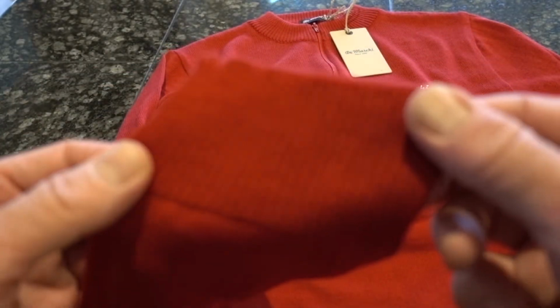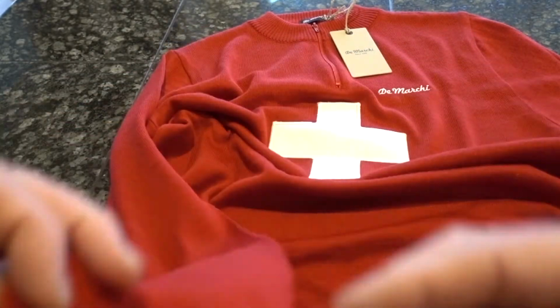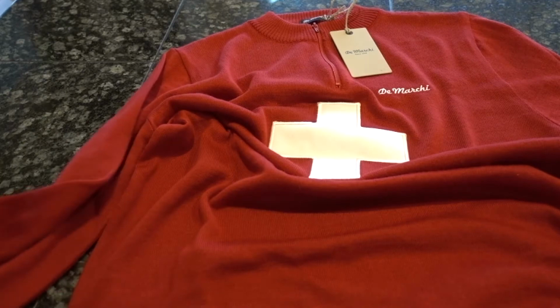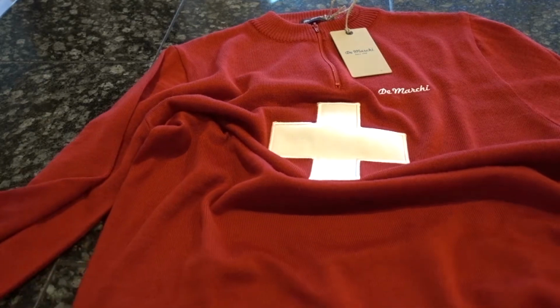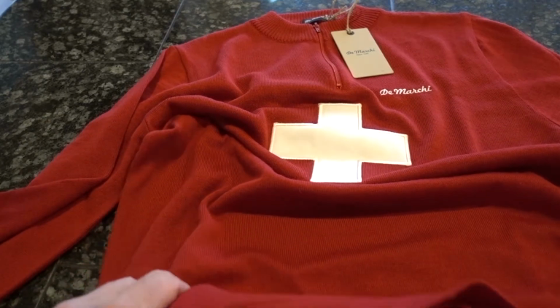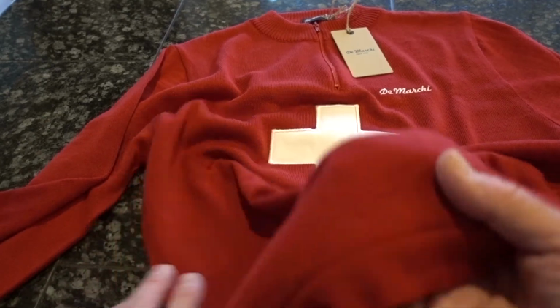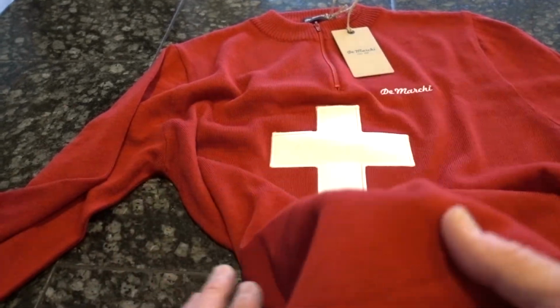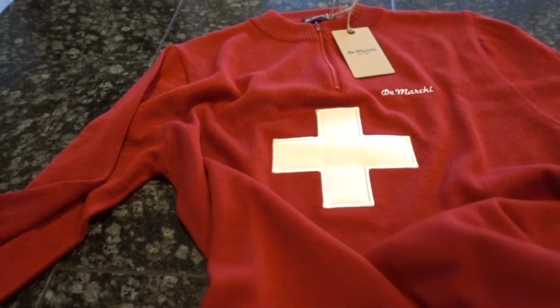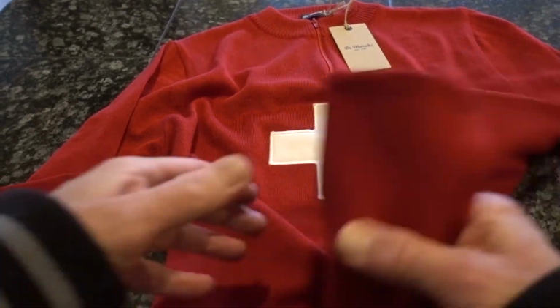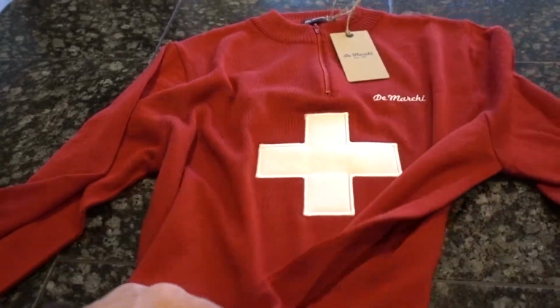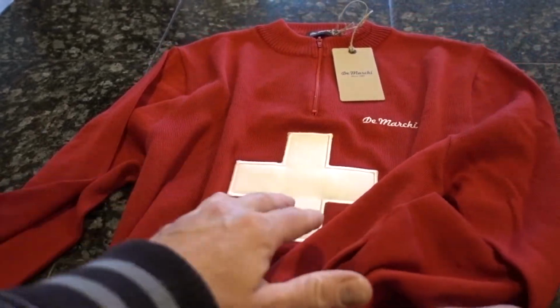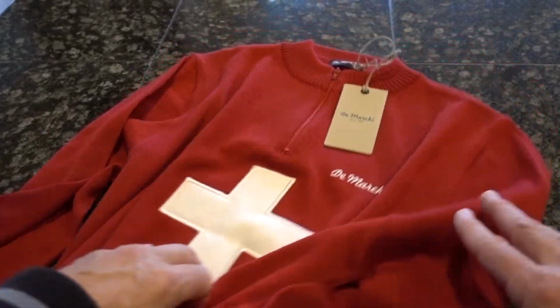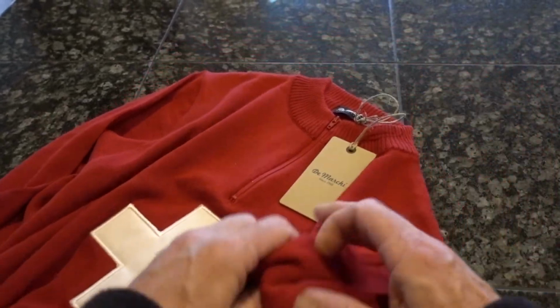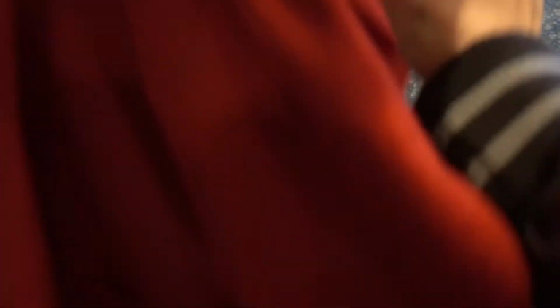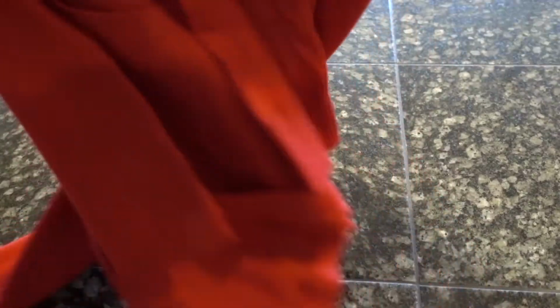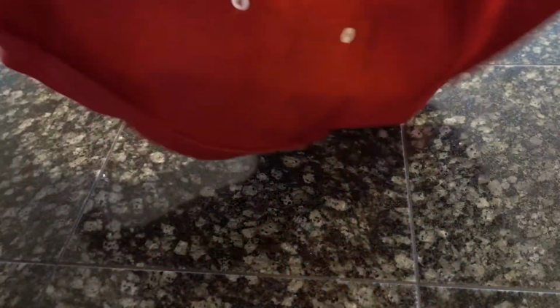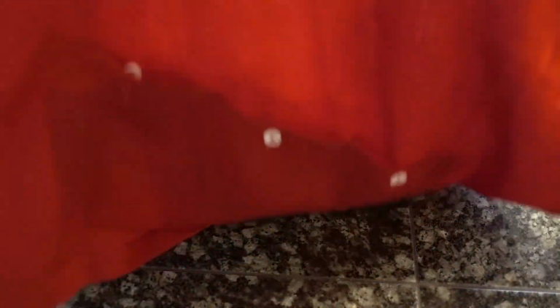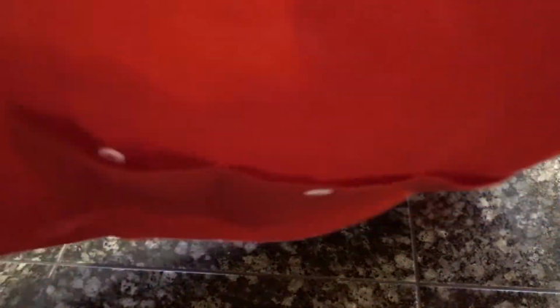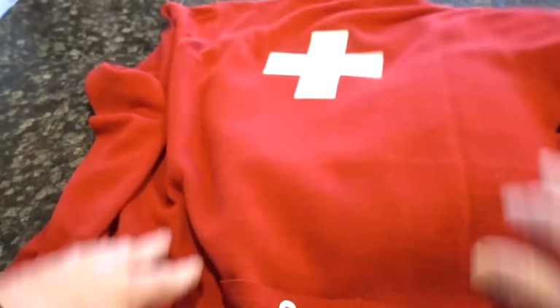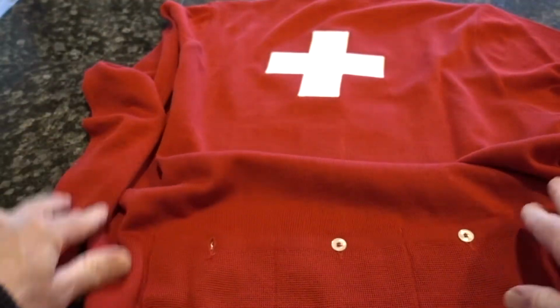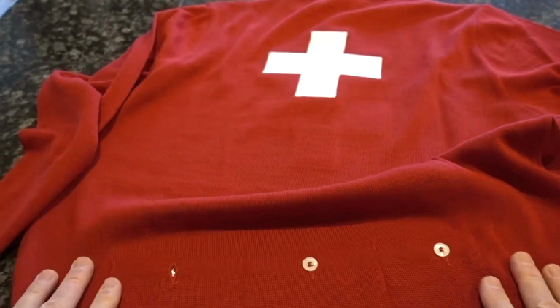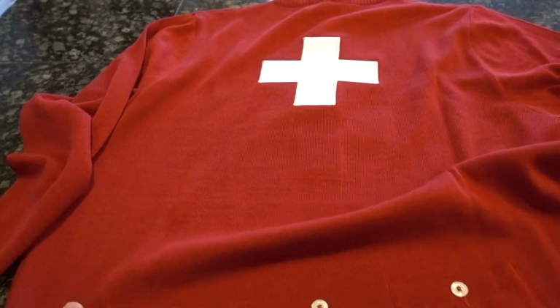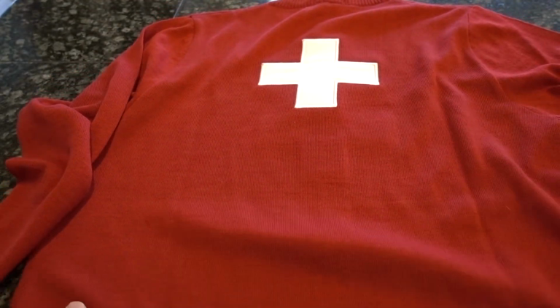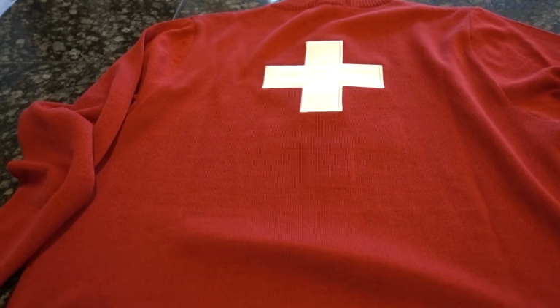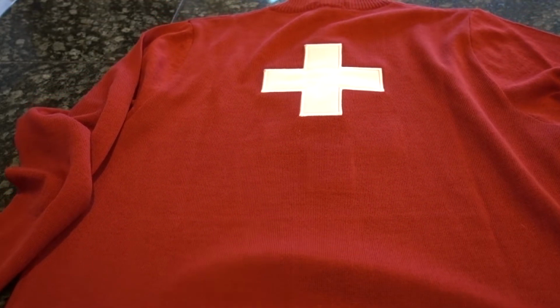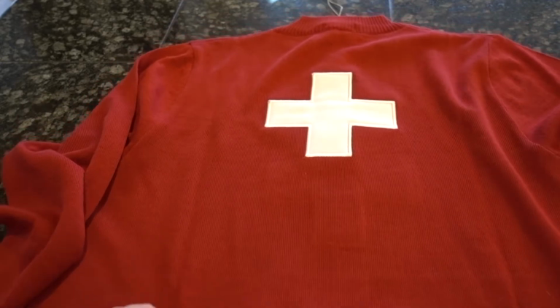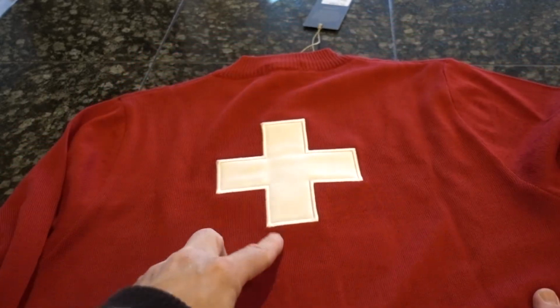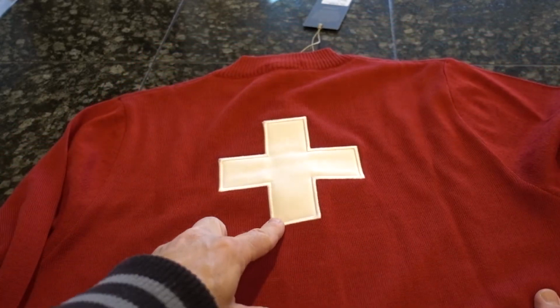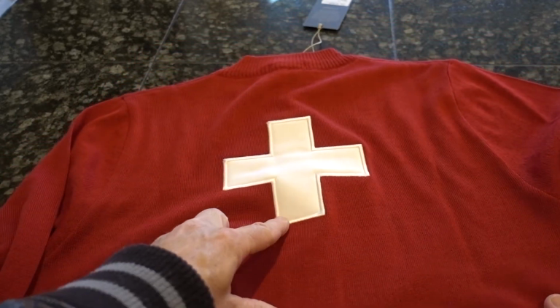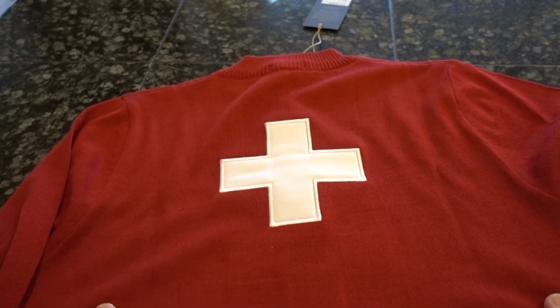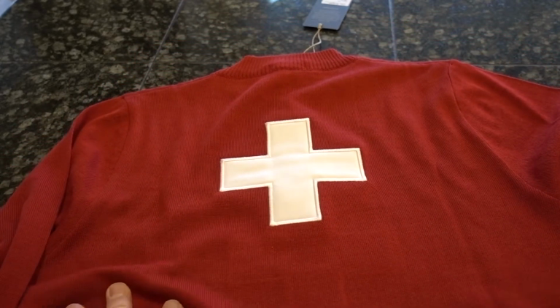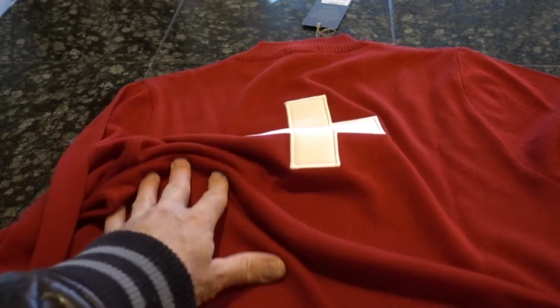On the sleeves there's some ribbed knitting too. Looks great. Just feel the quality of this — it's amazing. Now if you turn this over, you've got the Swiss flag logo on the back, and just the stitching on that, it's really nicely done.